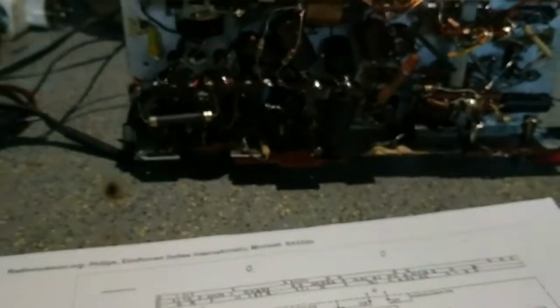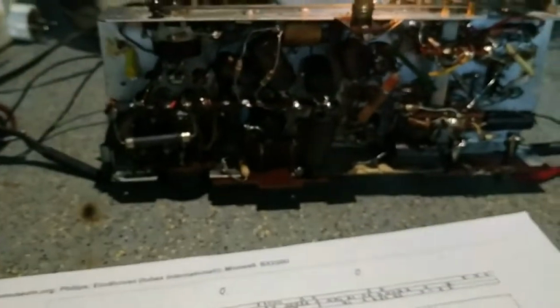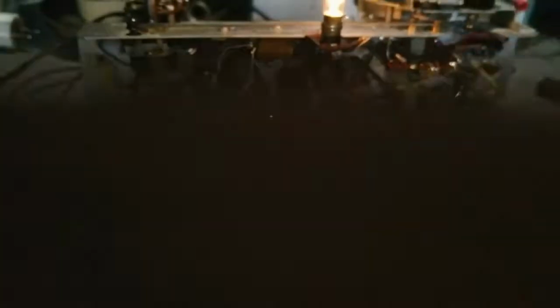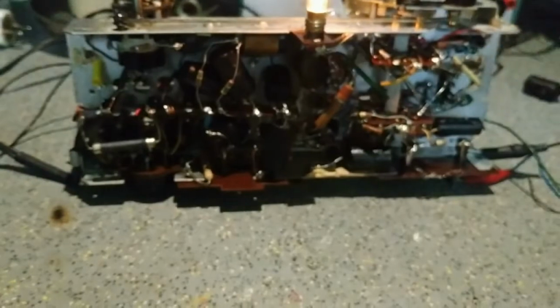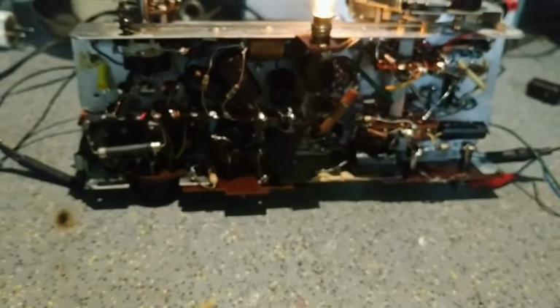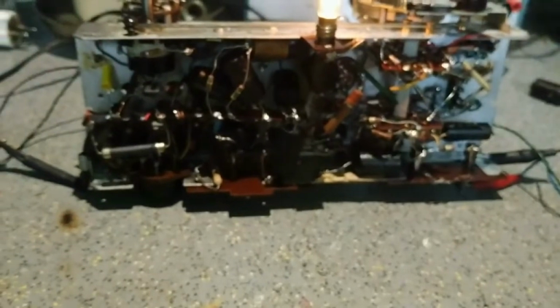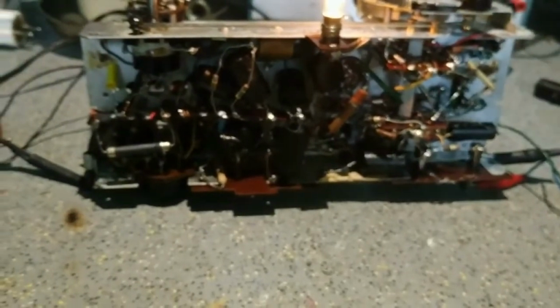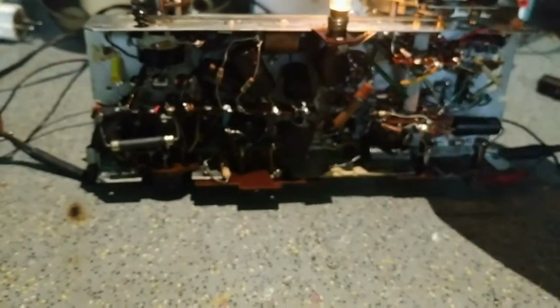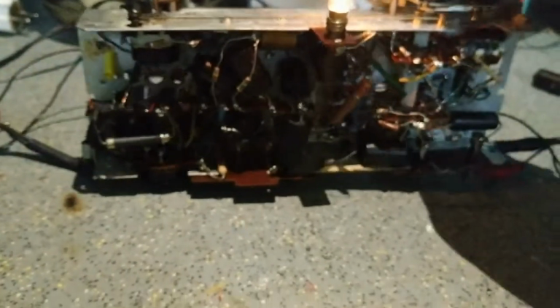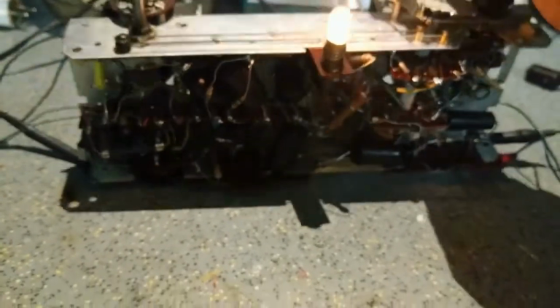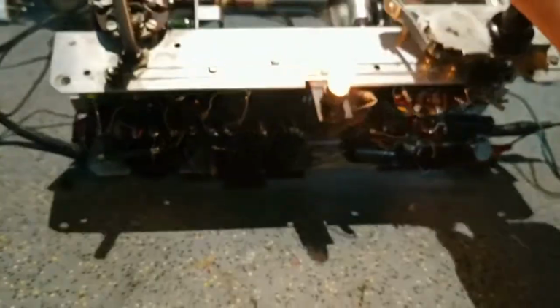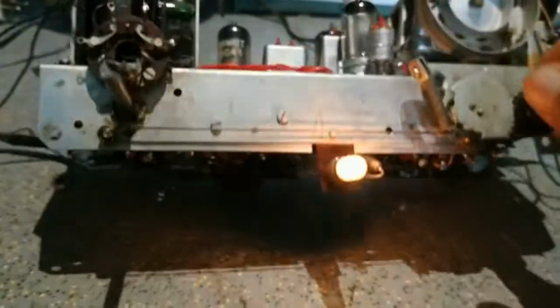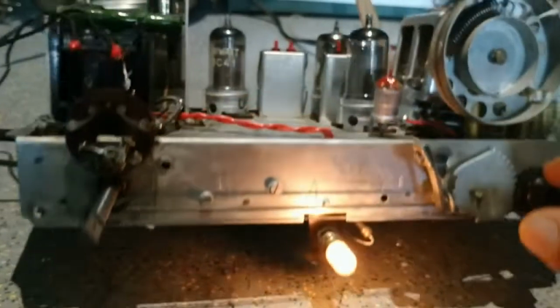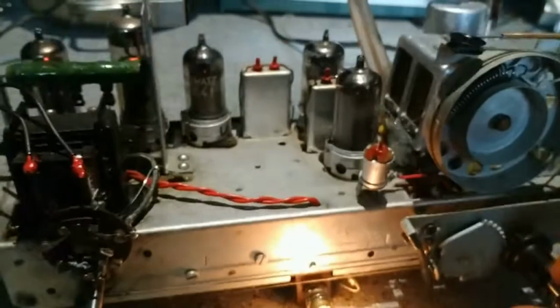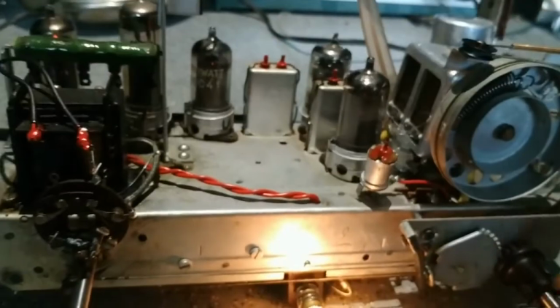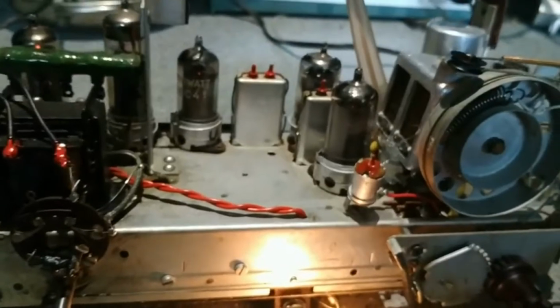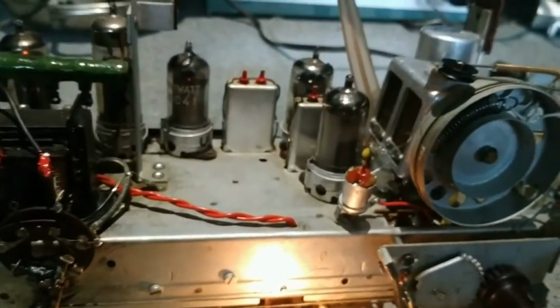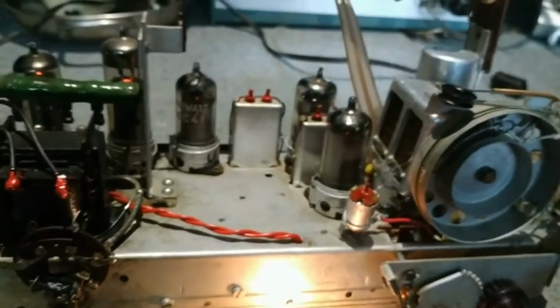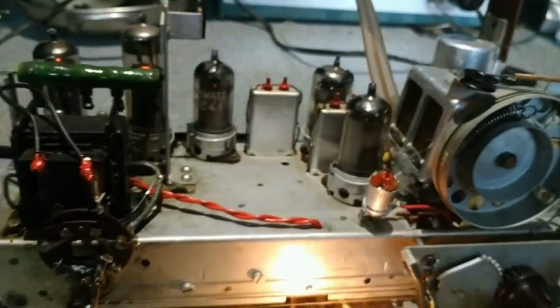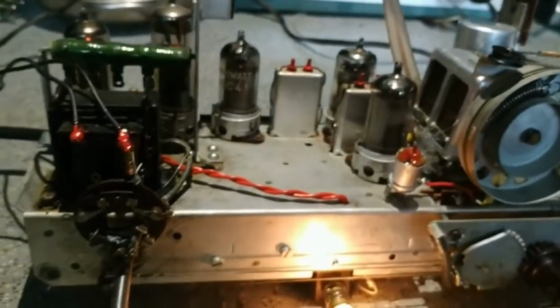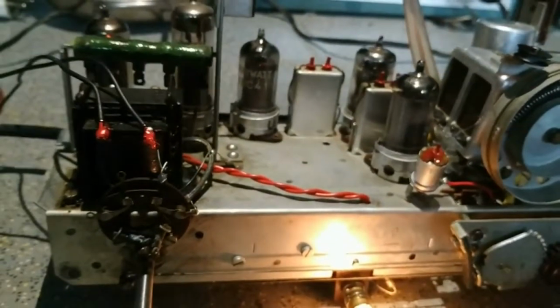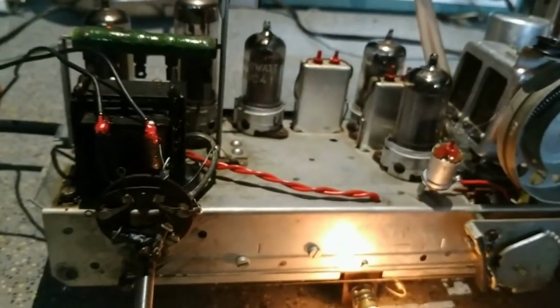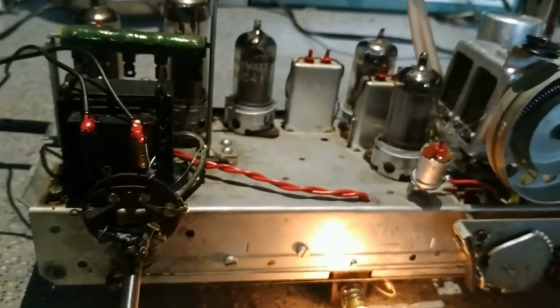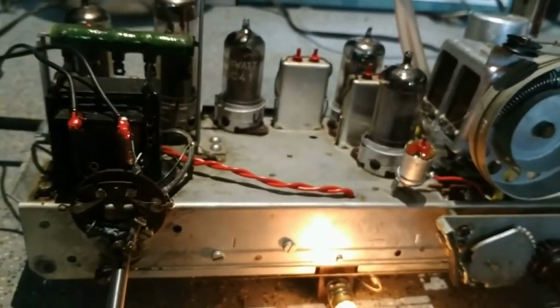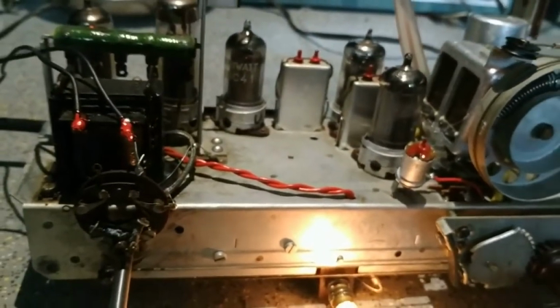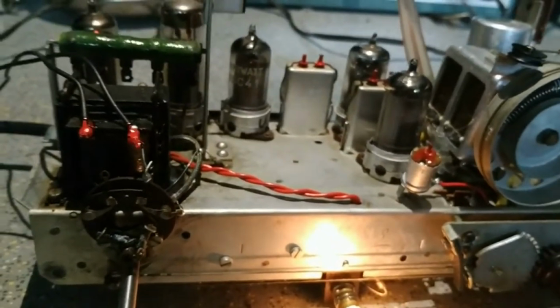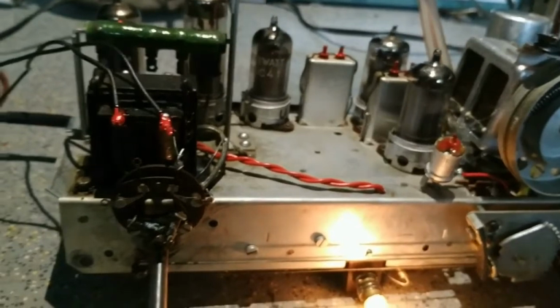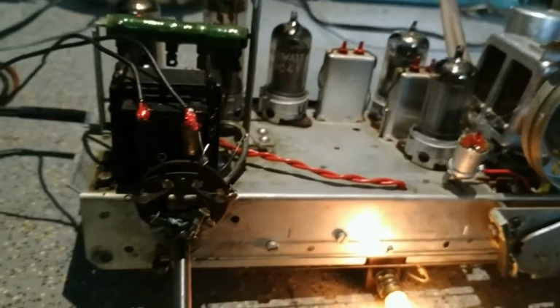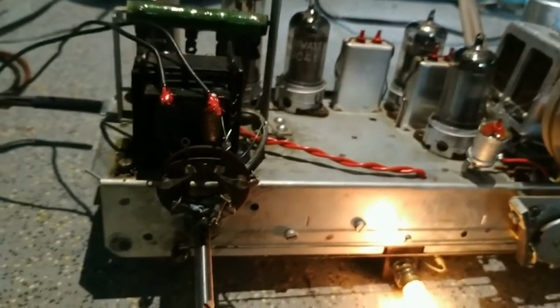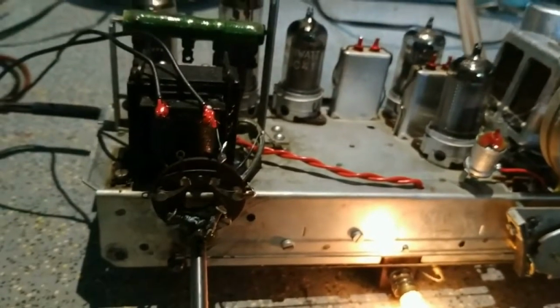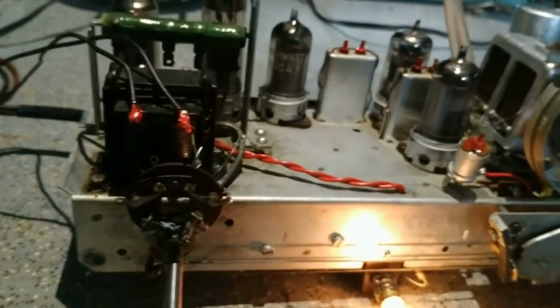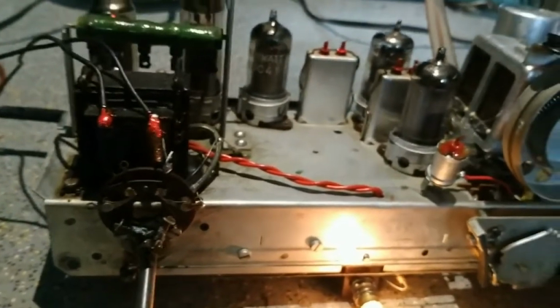Είχε λίγο φουσκώσει, είχε πετάξει και μια κίτρινίλα, και για αυτόν τον λόγο τον άλλαξα. Όλος ο υπόλοιπος είναι original. Με την προσθήκη μόνο του ηλεκτρολιτικού πυκνοτή, μπορεί να θεωρηθεί ένα μηχάνημα 100% αυθεντικό.